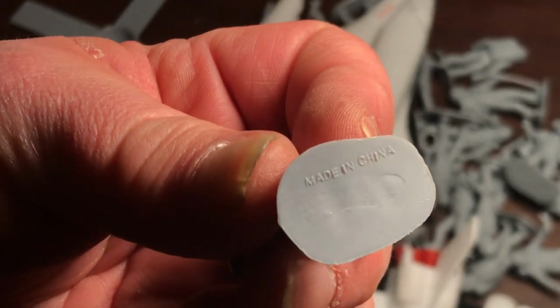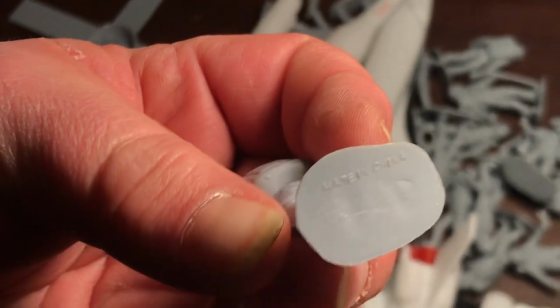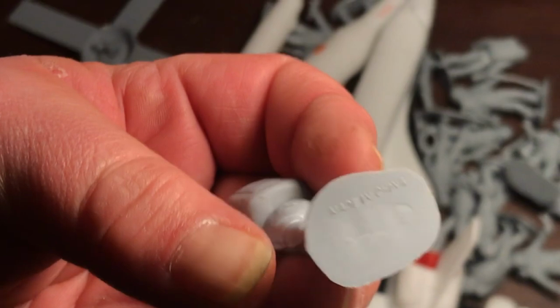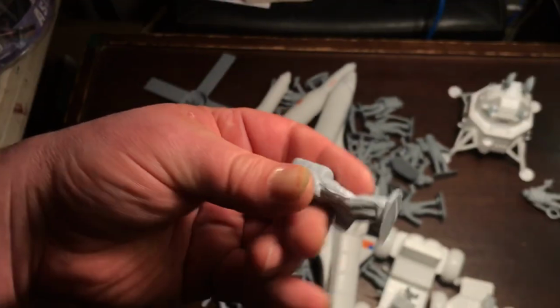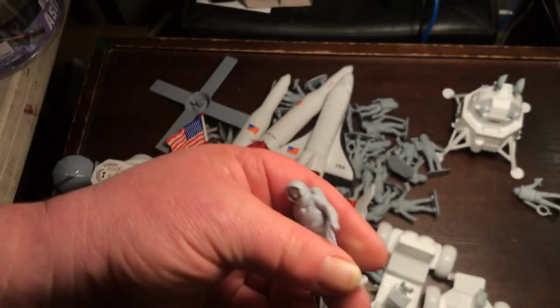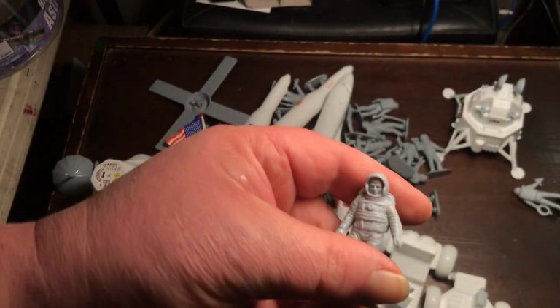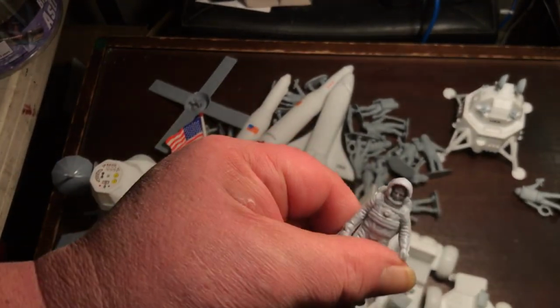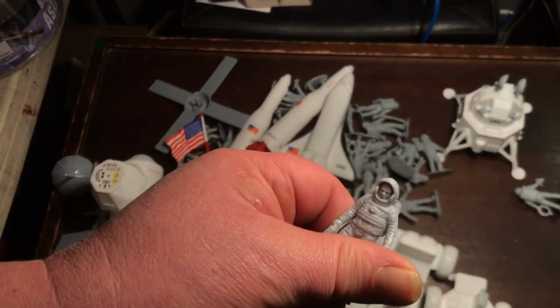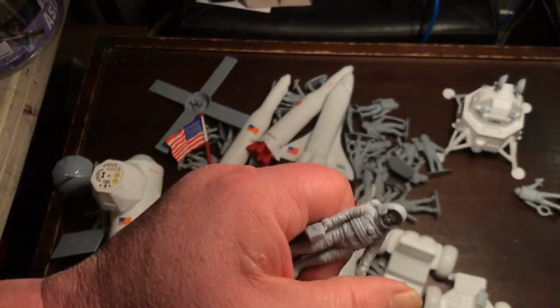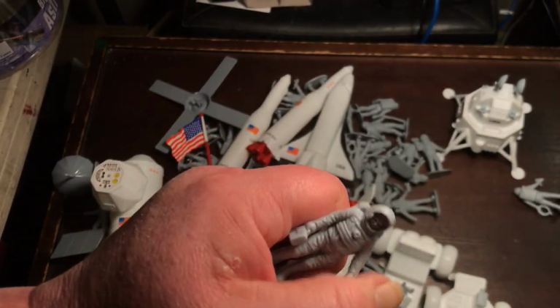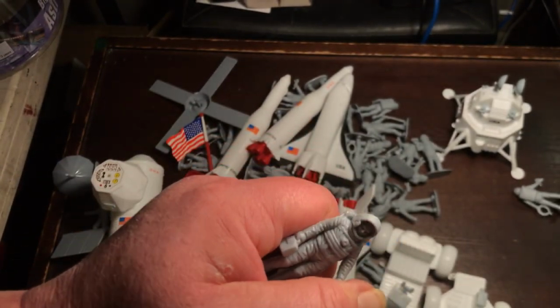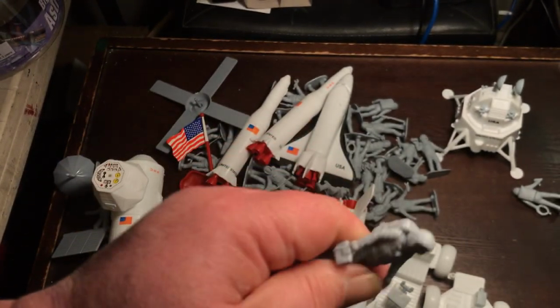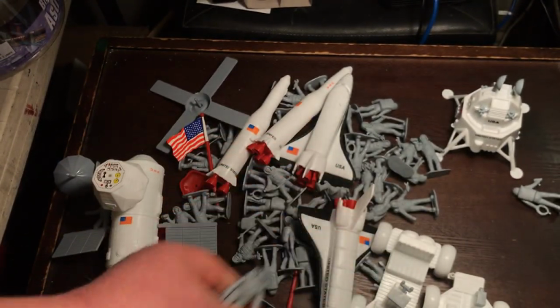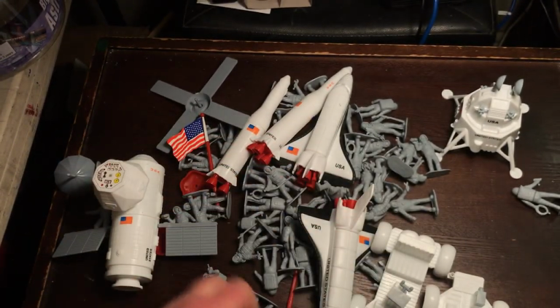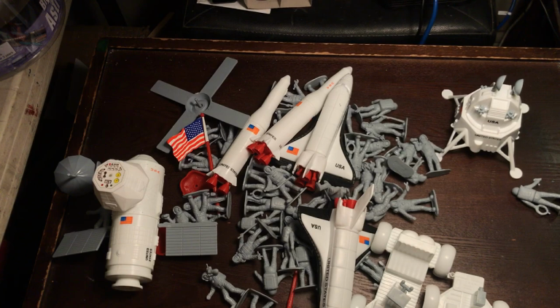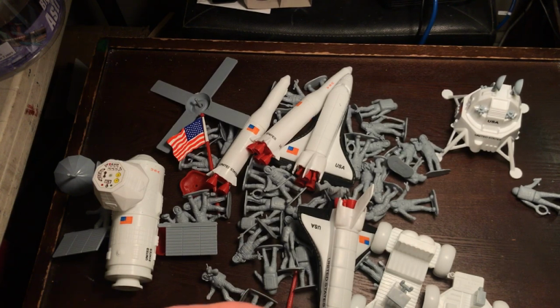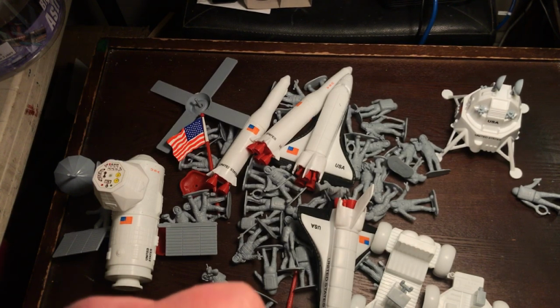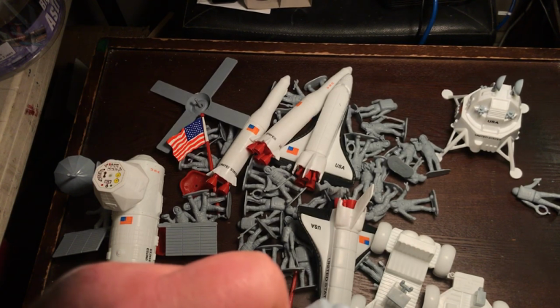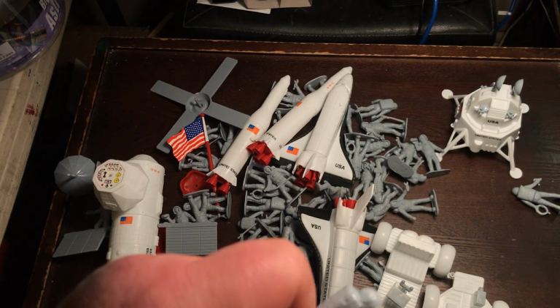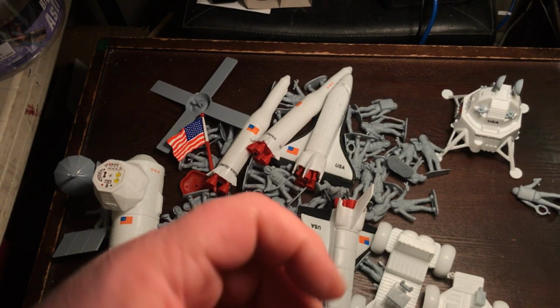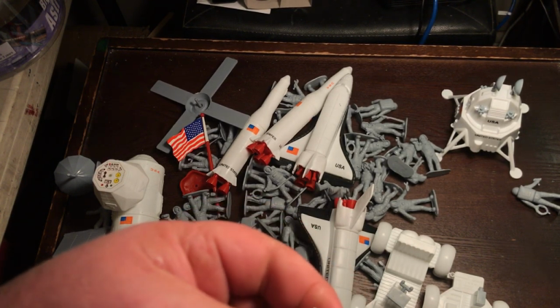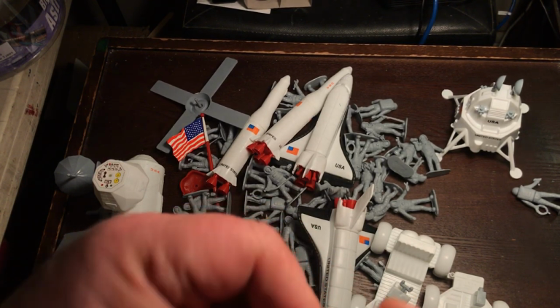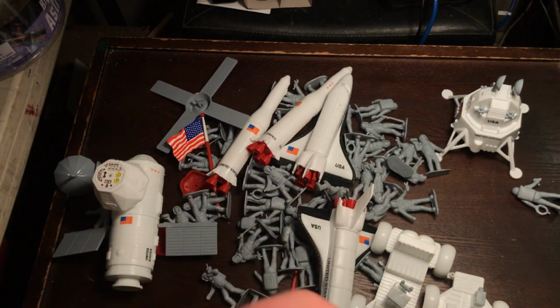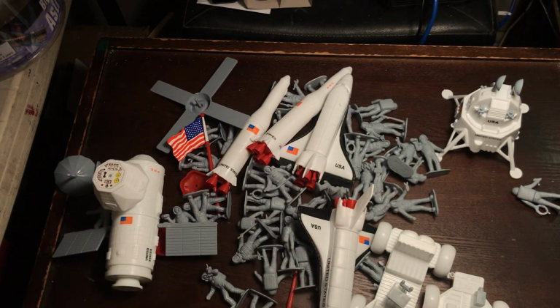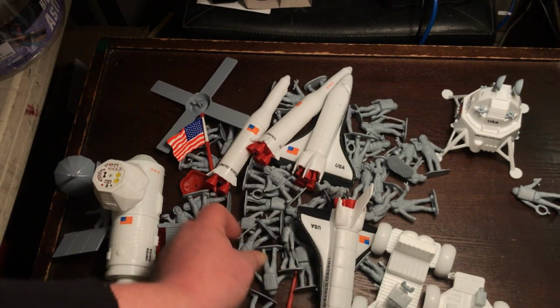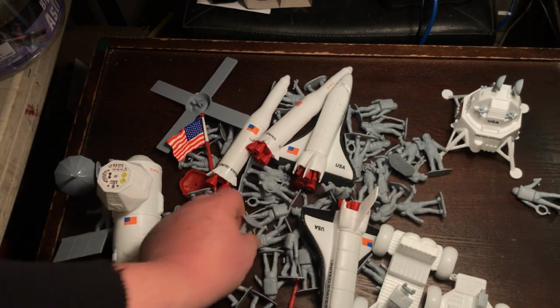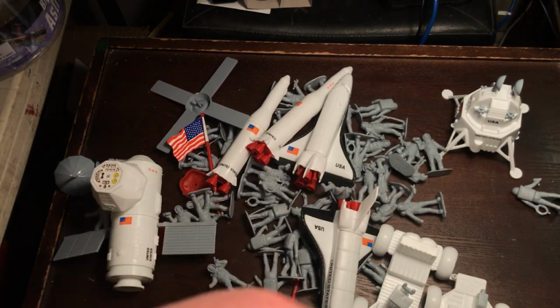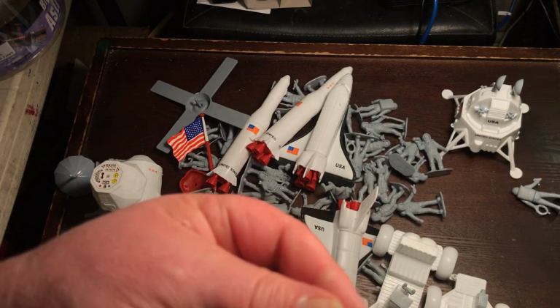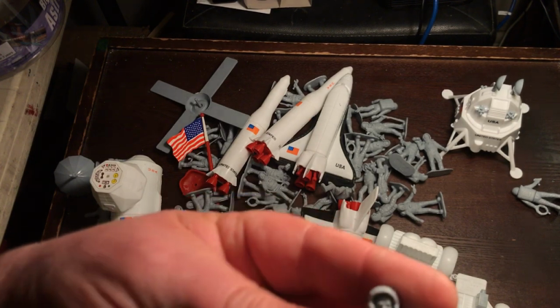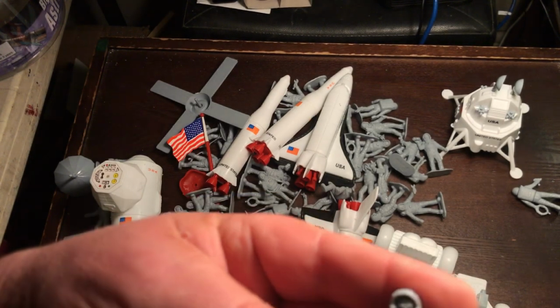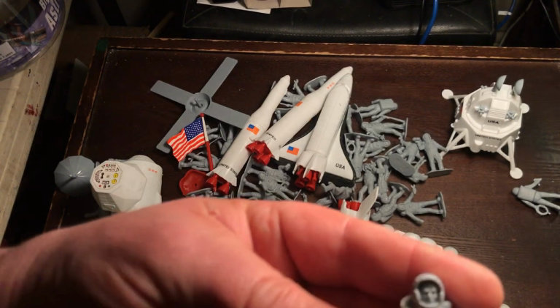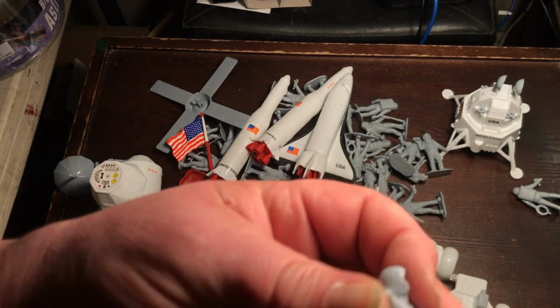Made in China, no number. Waxy, semi-hard plastic — harder than regular Army Man plastic. Might even just be PVC.